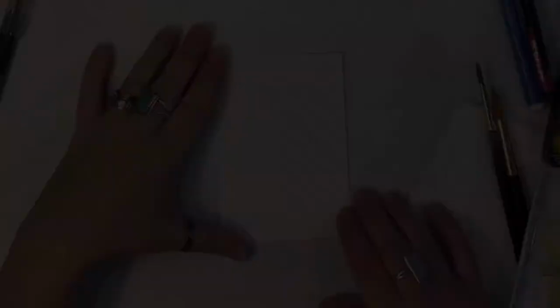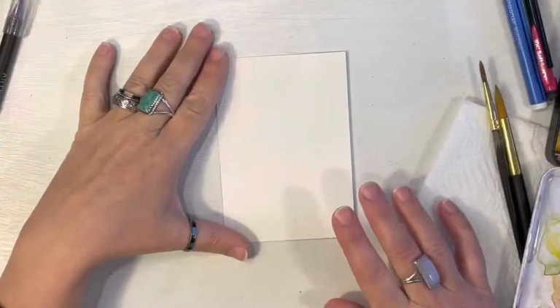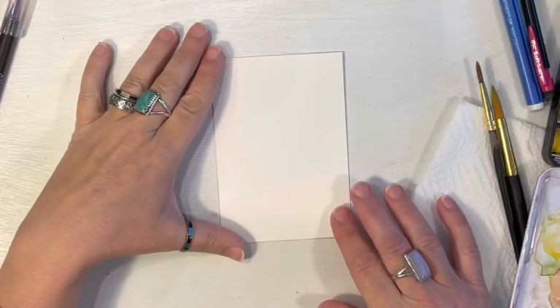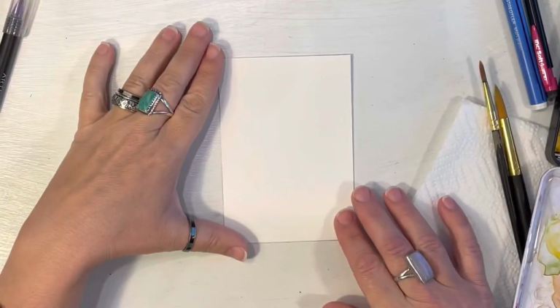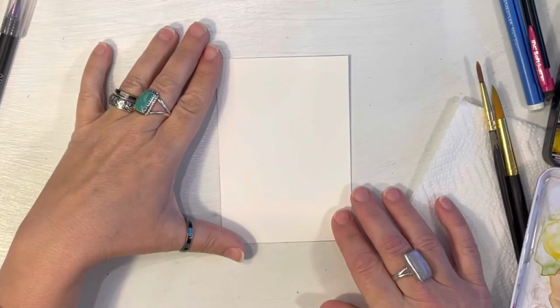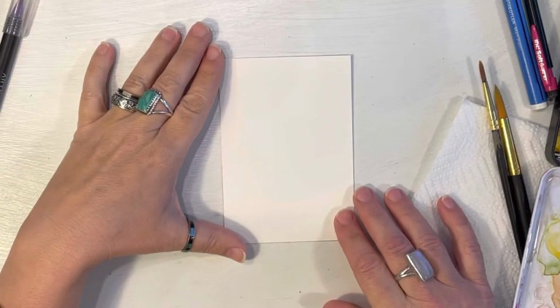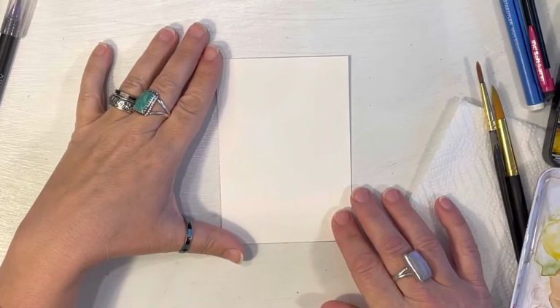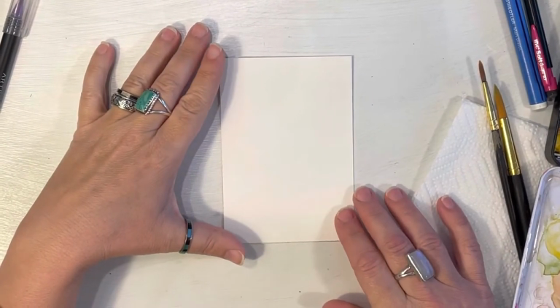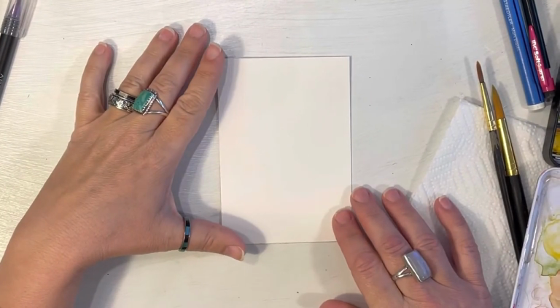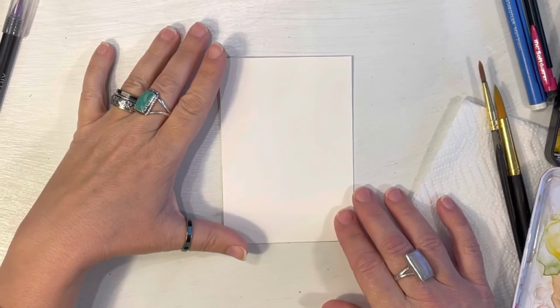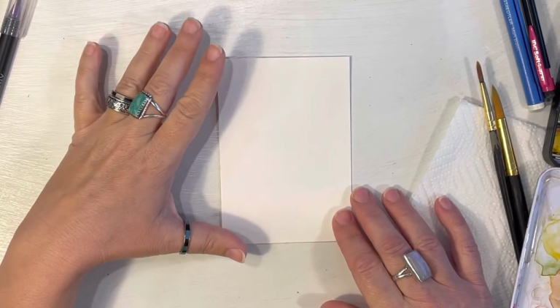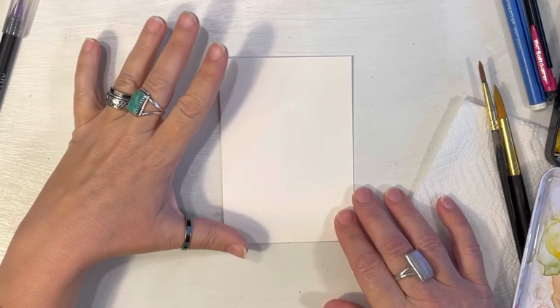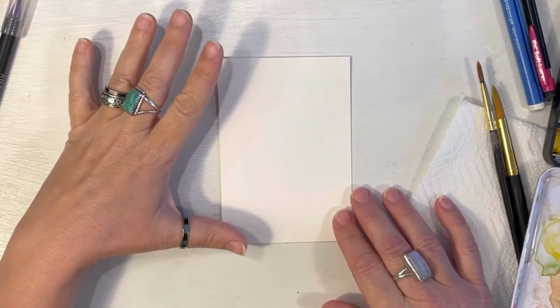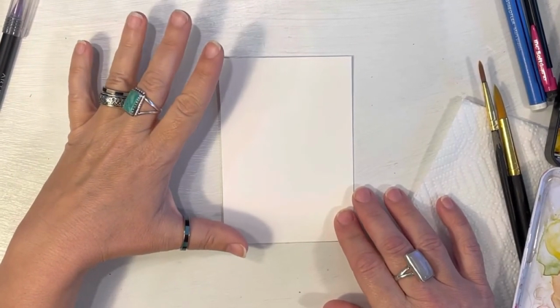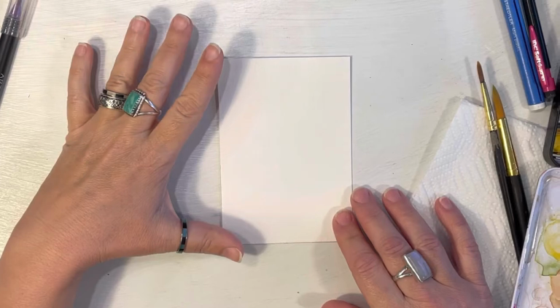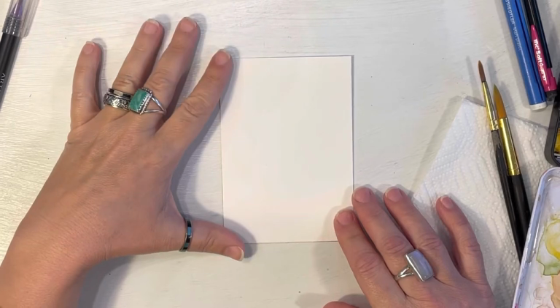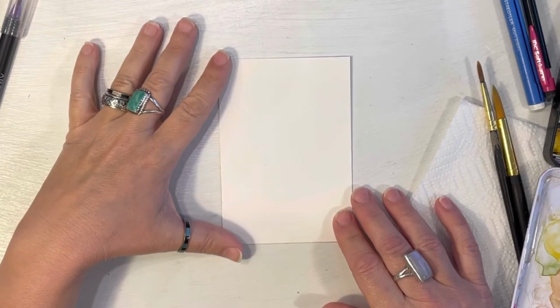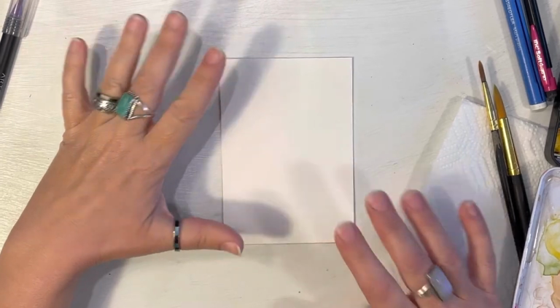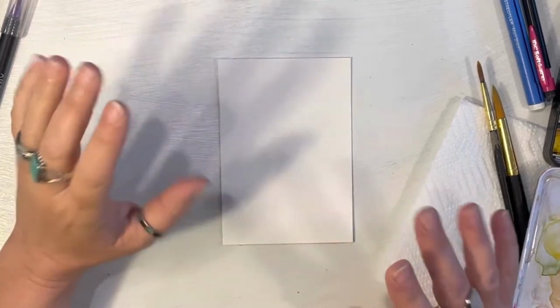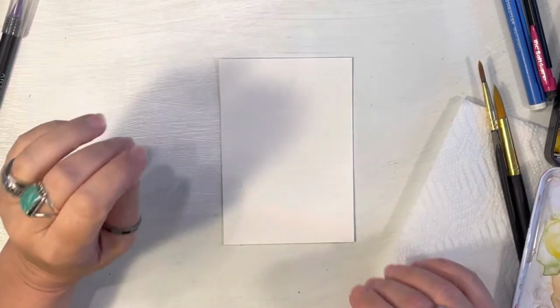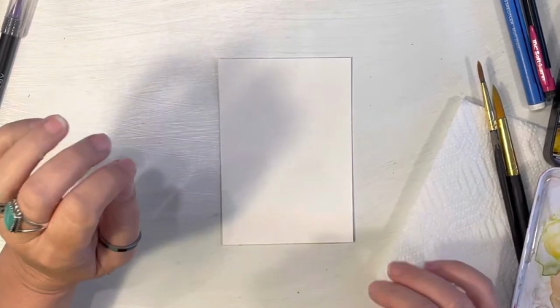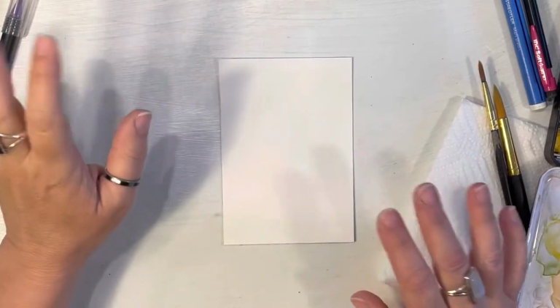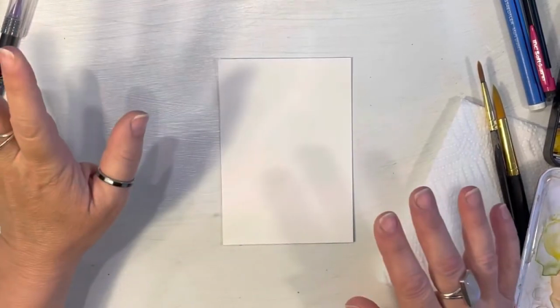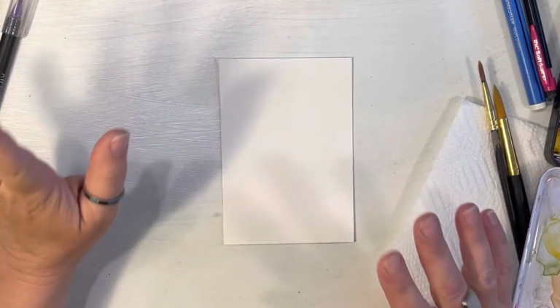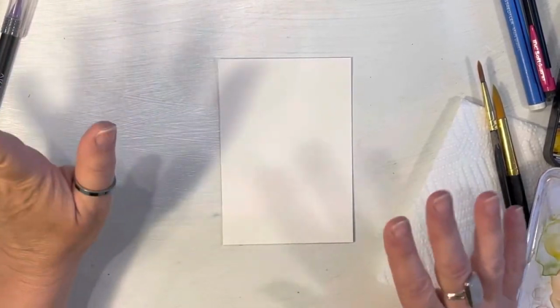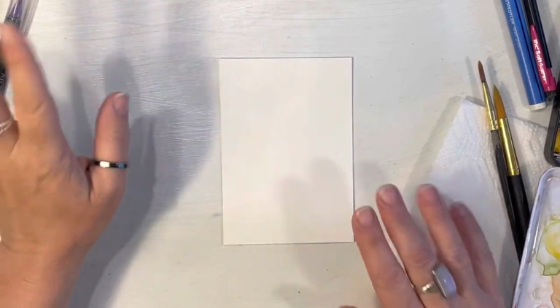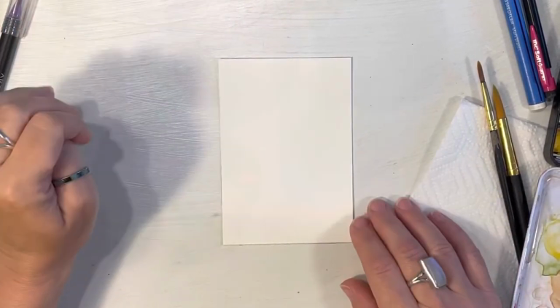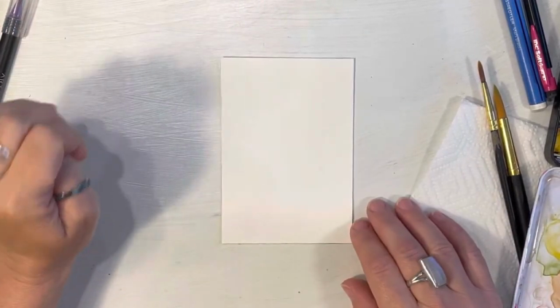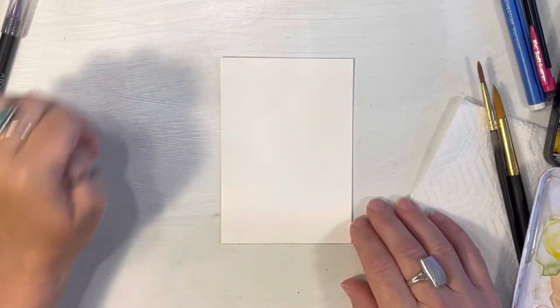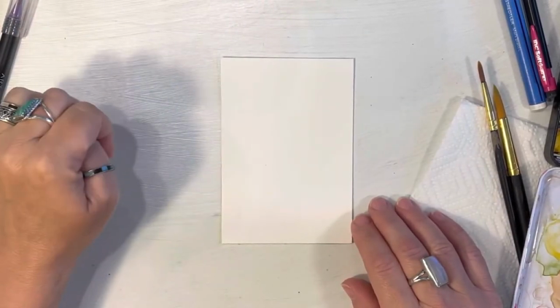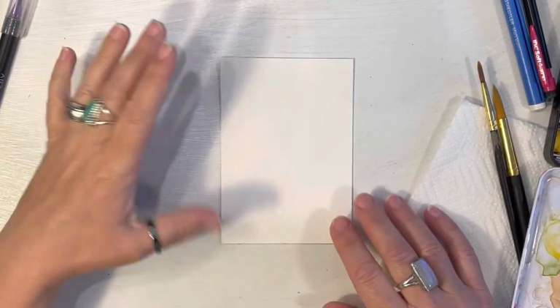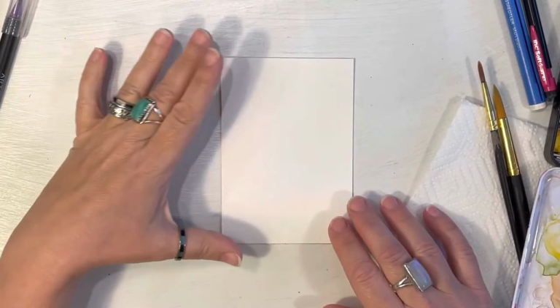The trees this time of year are gorgeous, especially the cherry blossom trees — they're all pinks and purples and whites, and so I was really inspired to paint a tree for you this week.